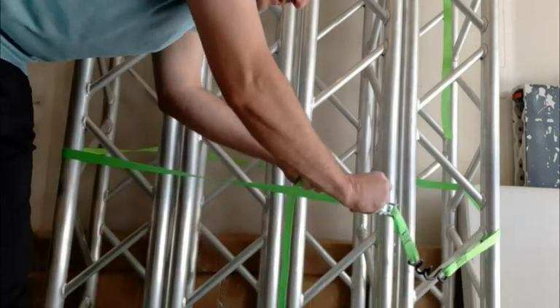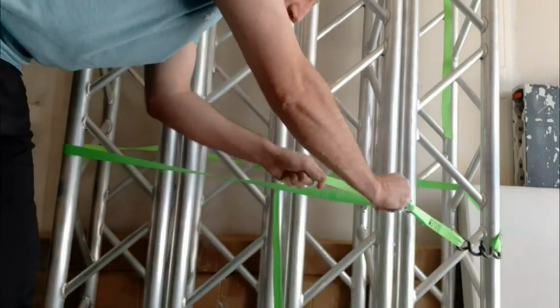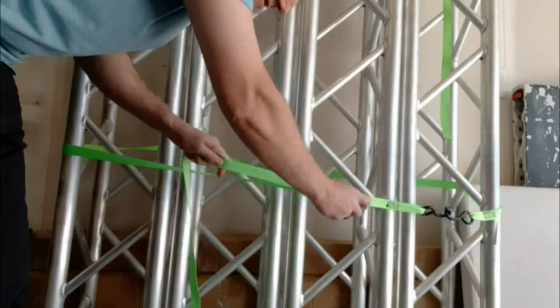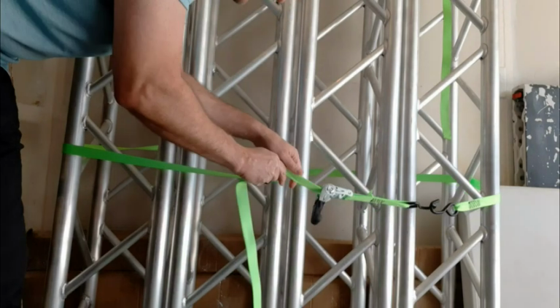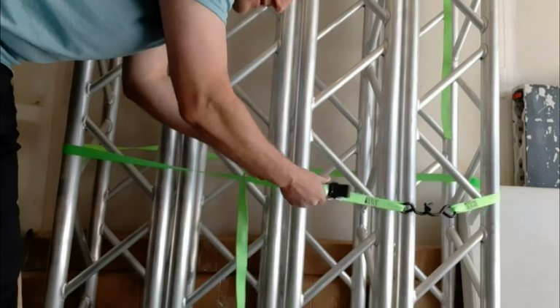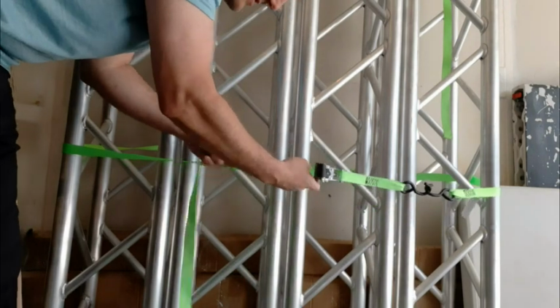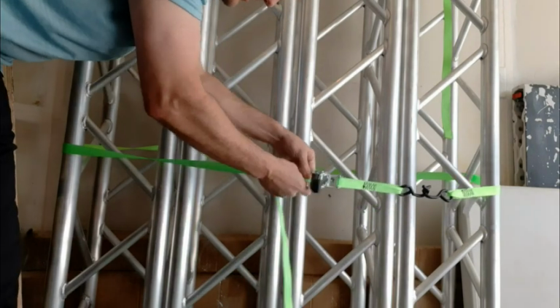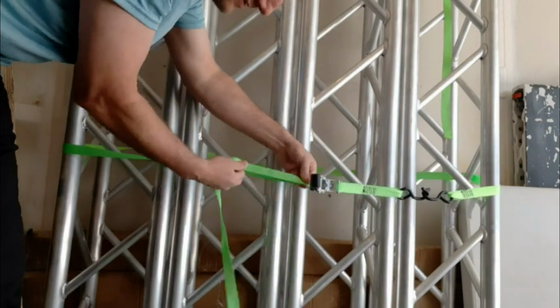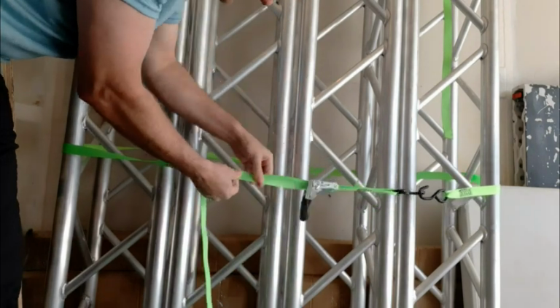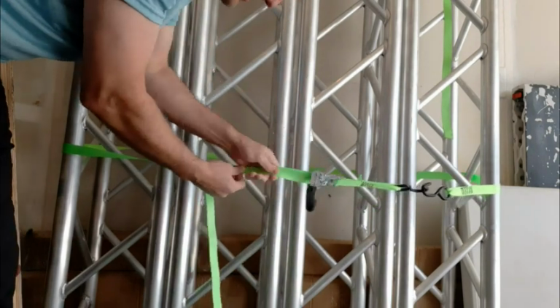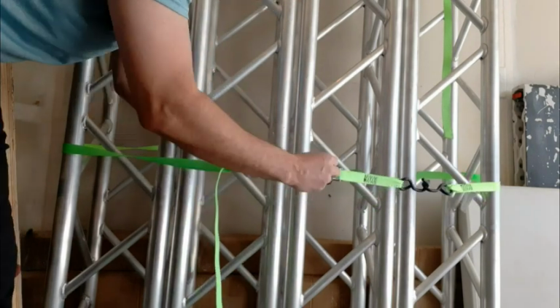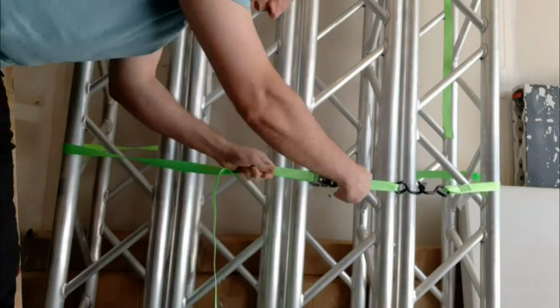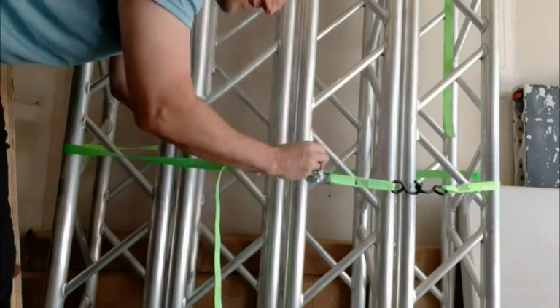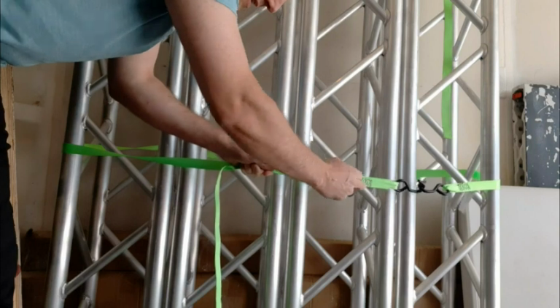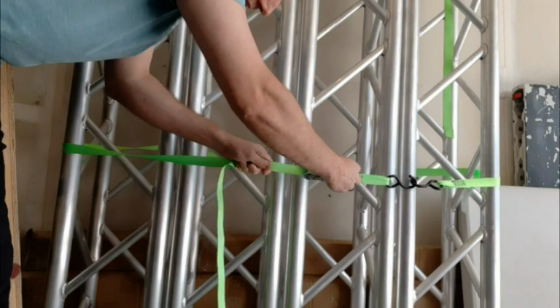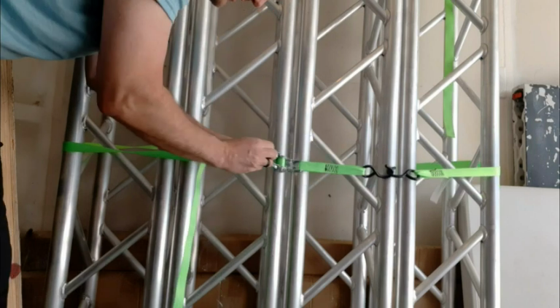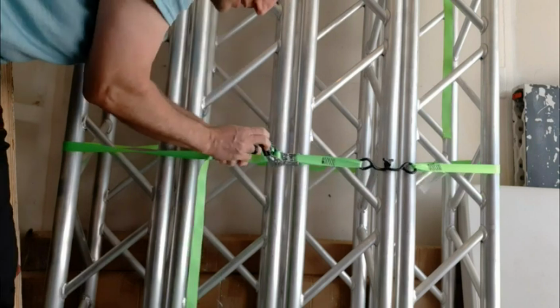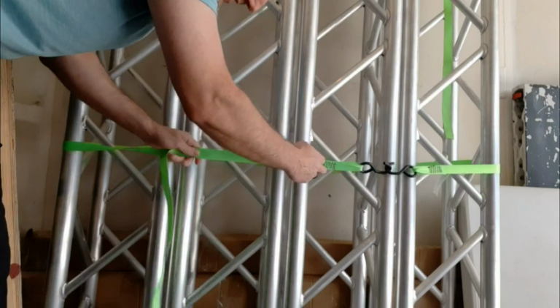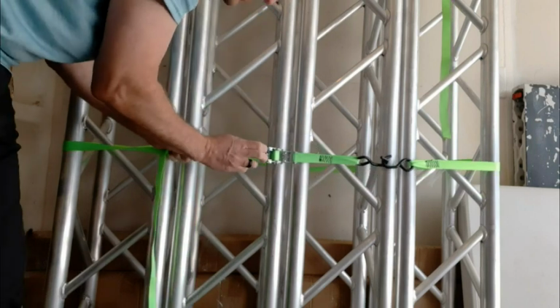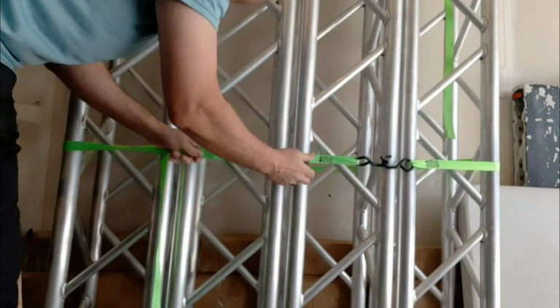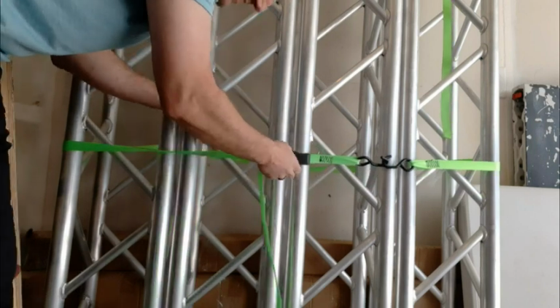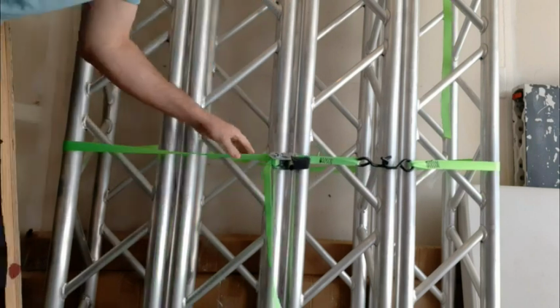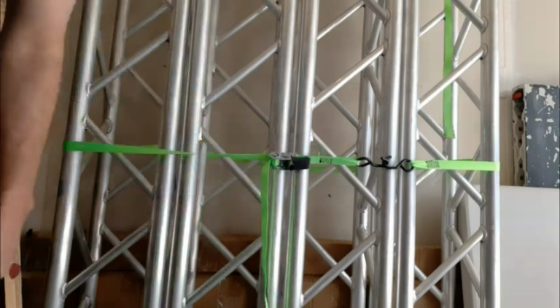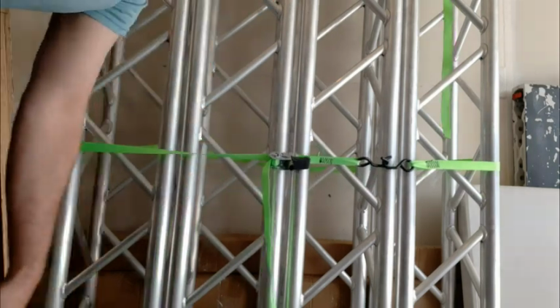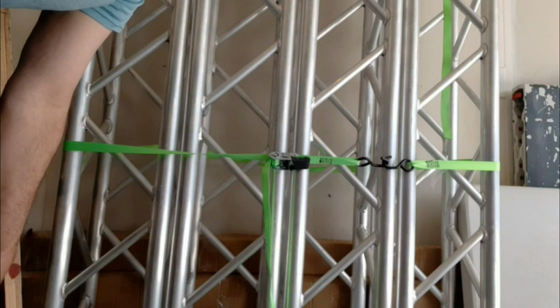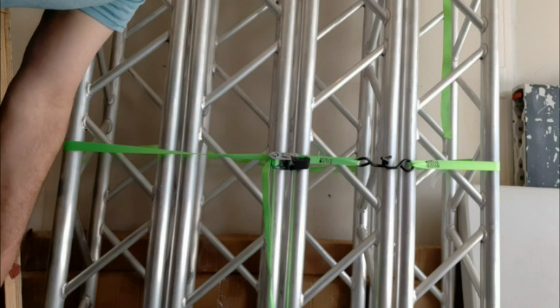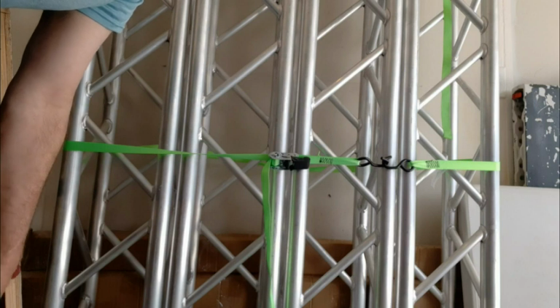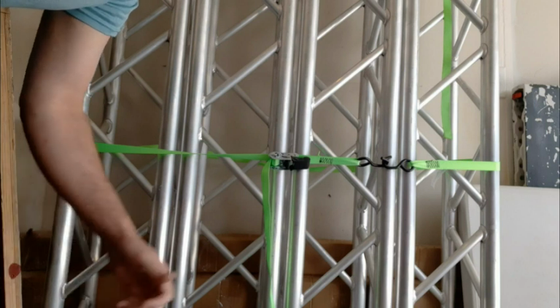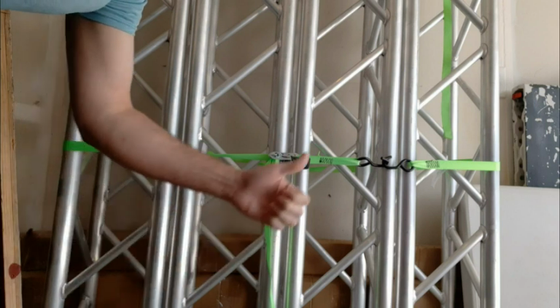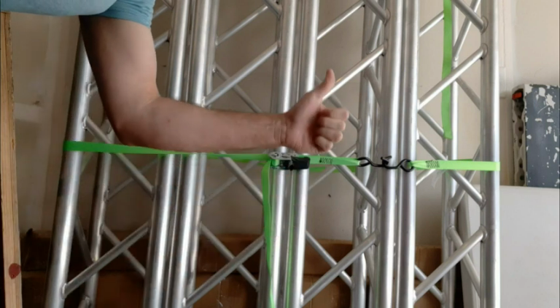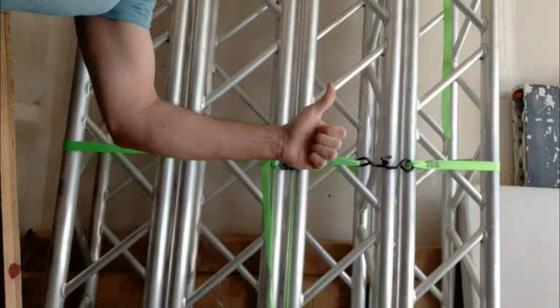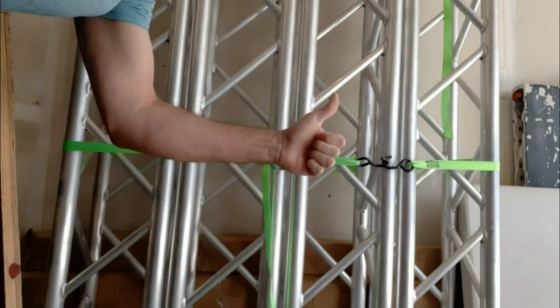You want to keep these two straps next to each other and even. After you've pulled all the slack out, you can start ratcheting. The ratchet will suck up both ends of the strap. Make sure that the strap is straight as it goes through the ratchet.